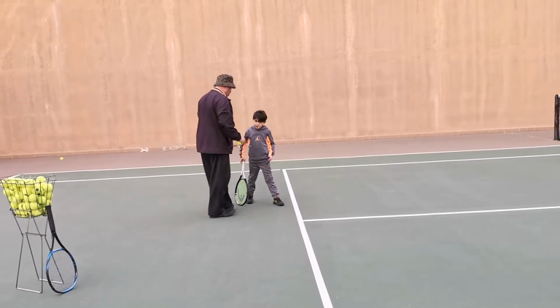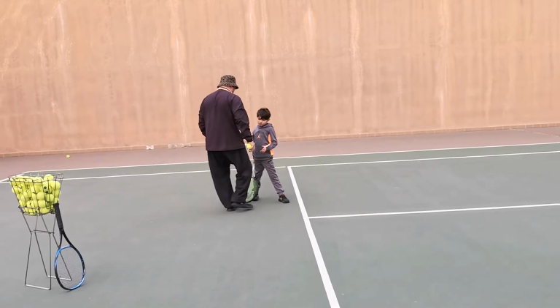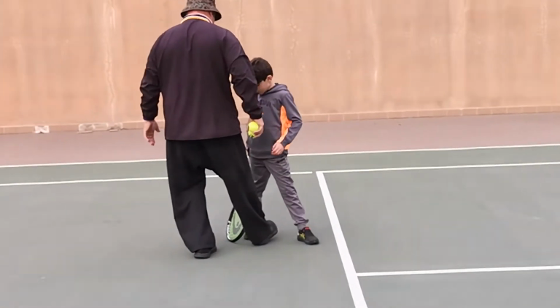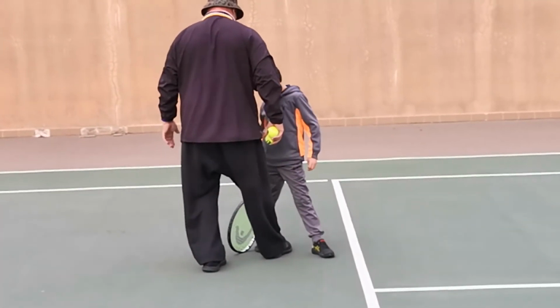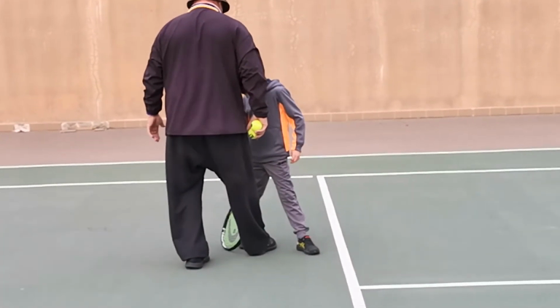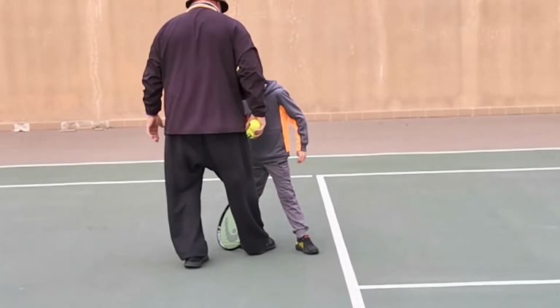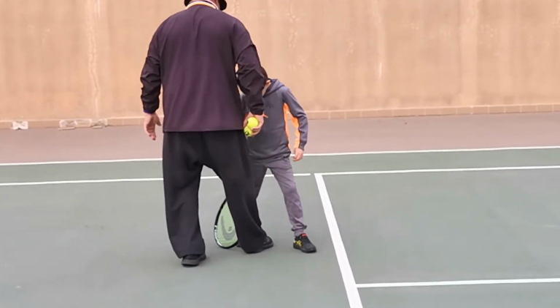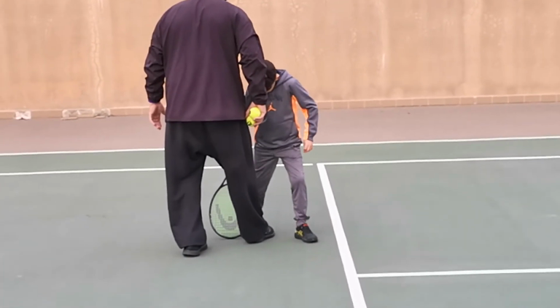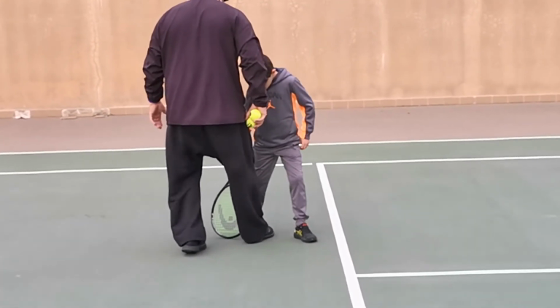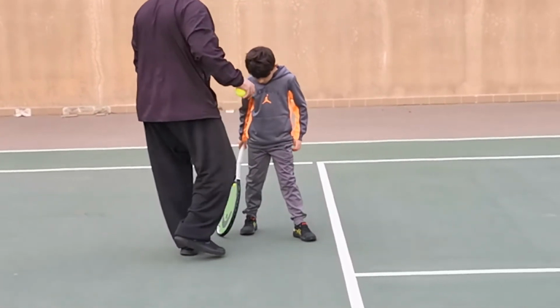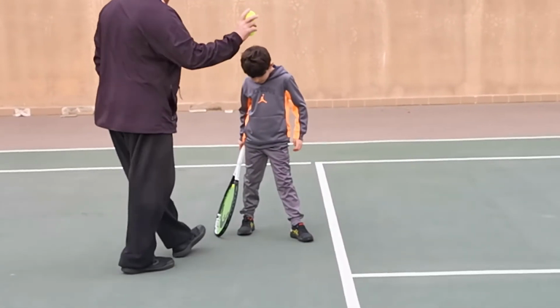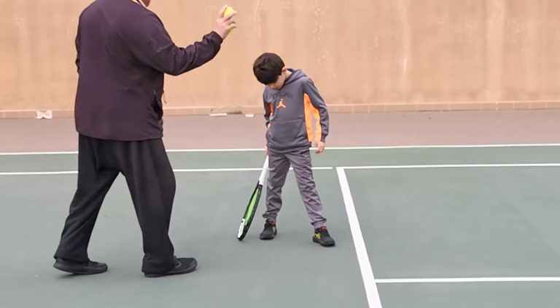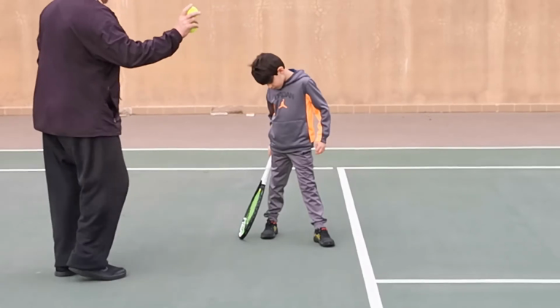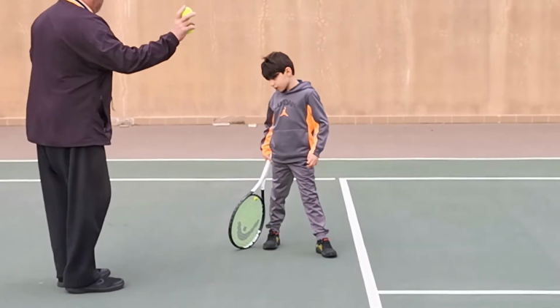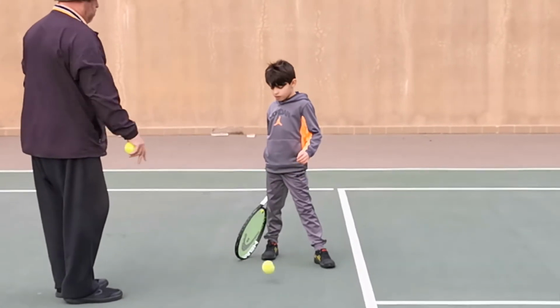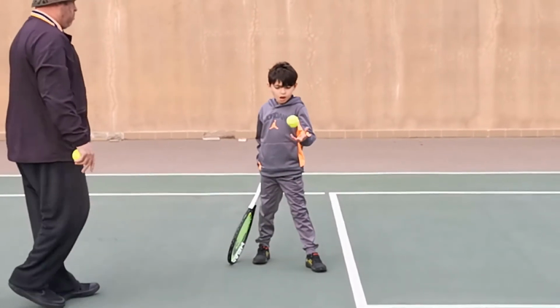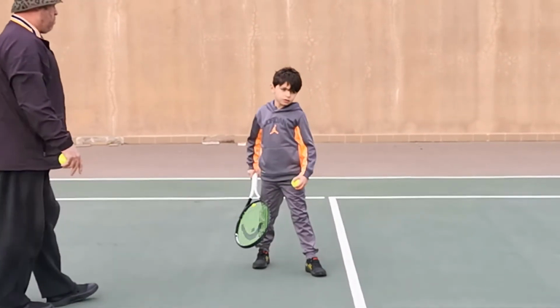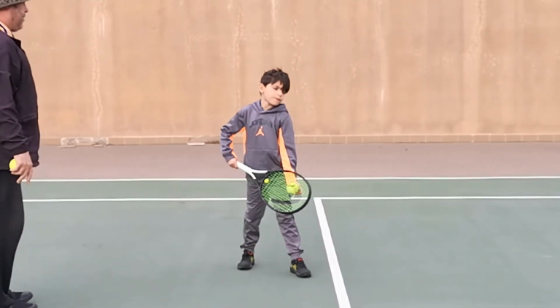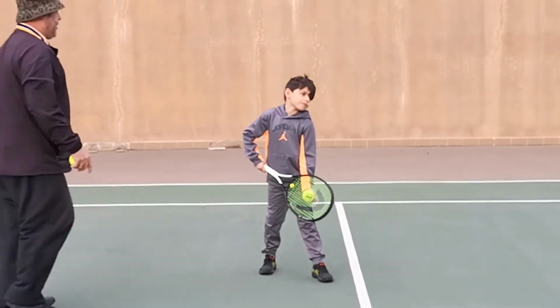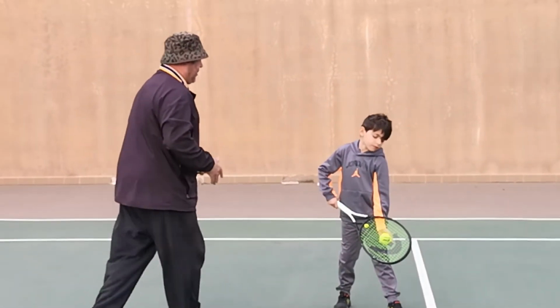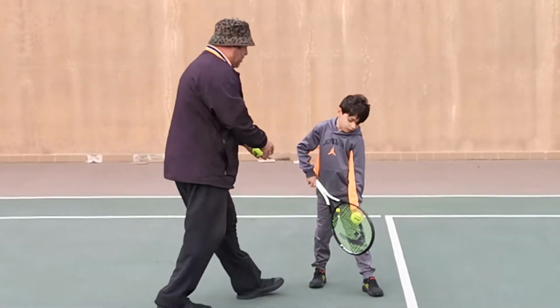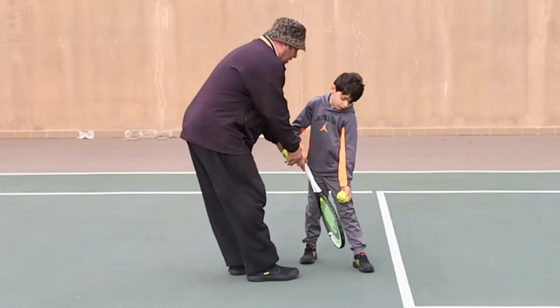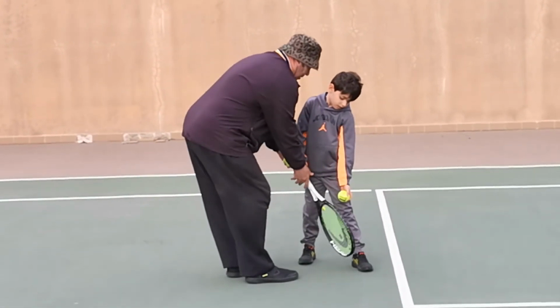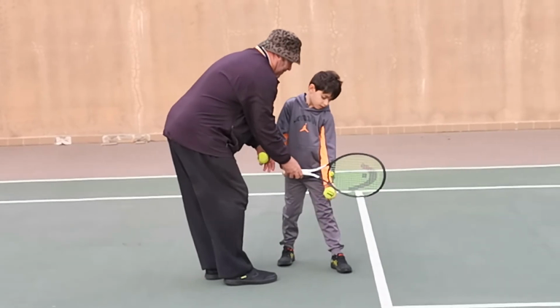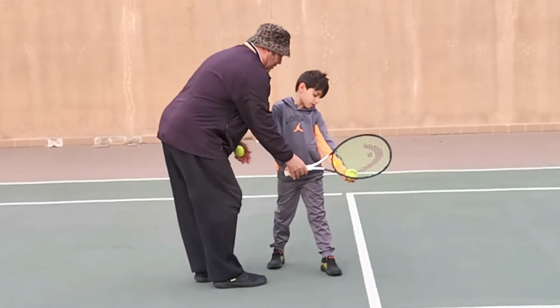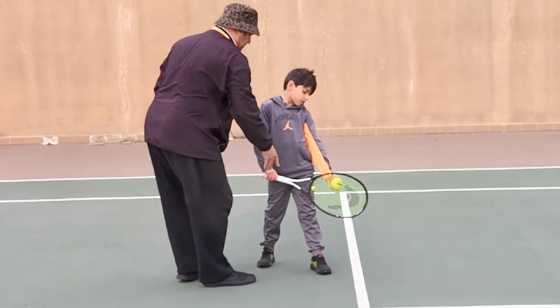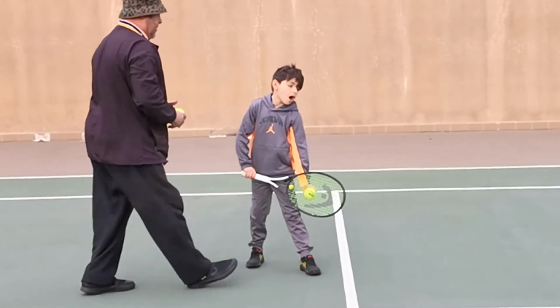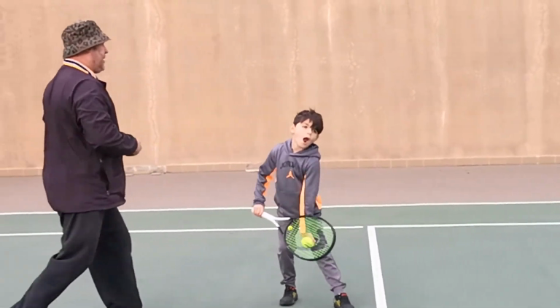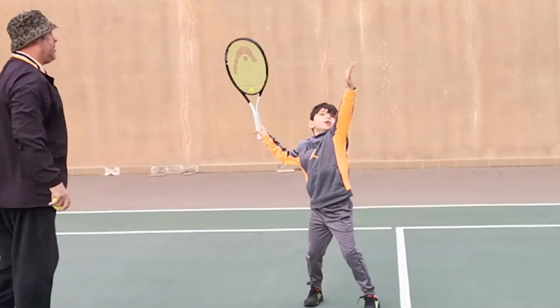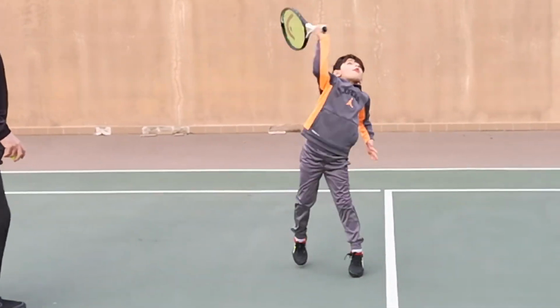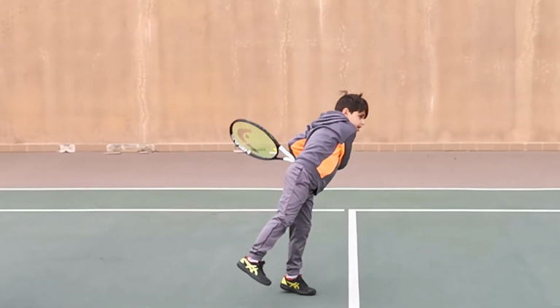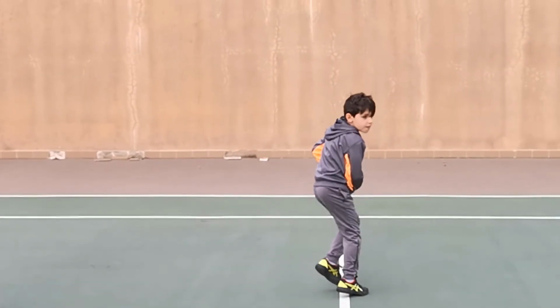It's a little too far. Perfect. That was good, that was good.